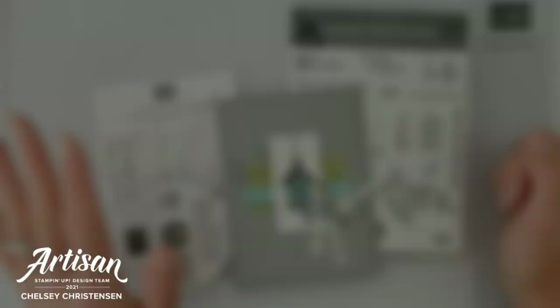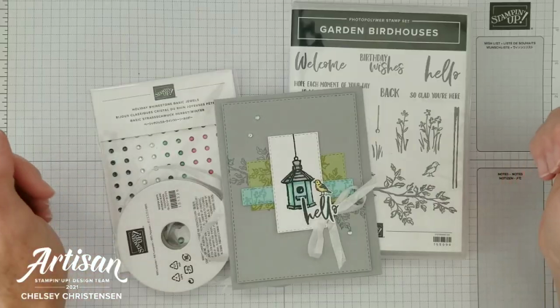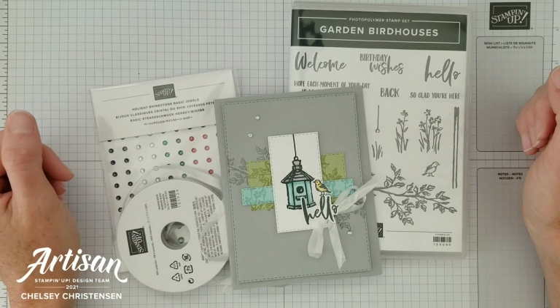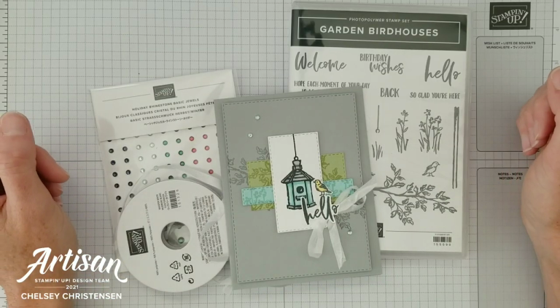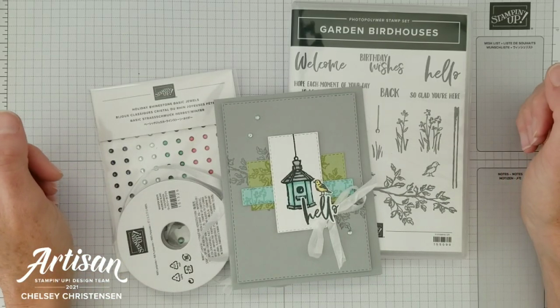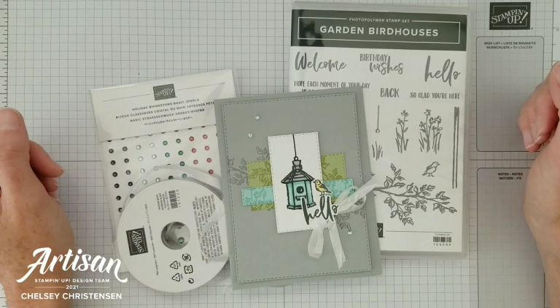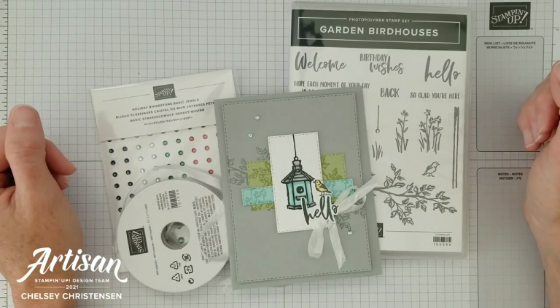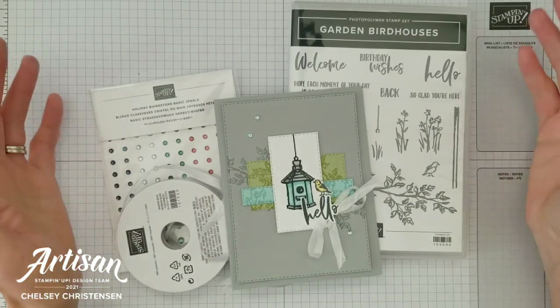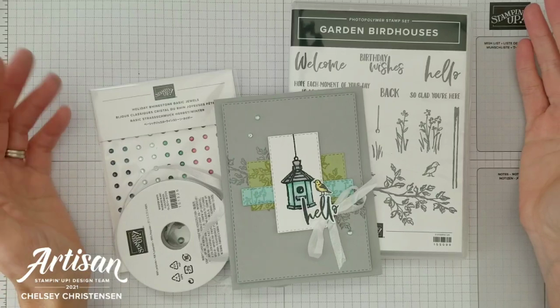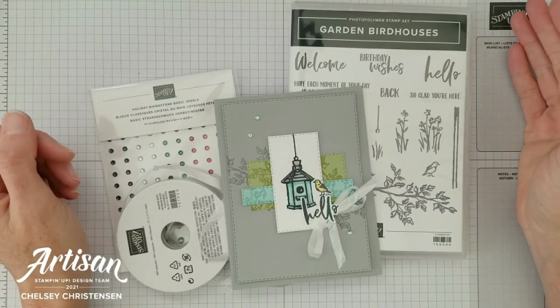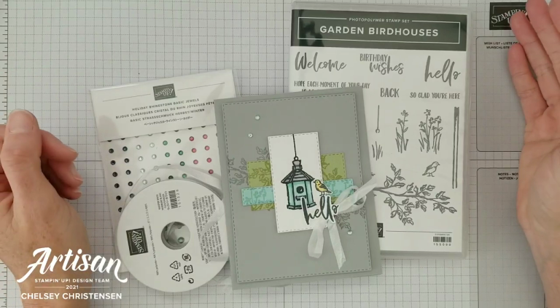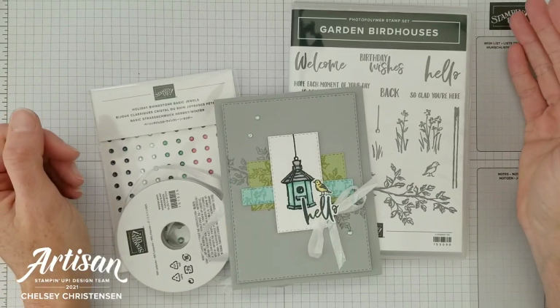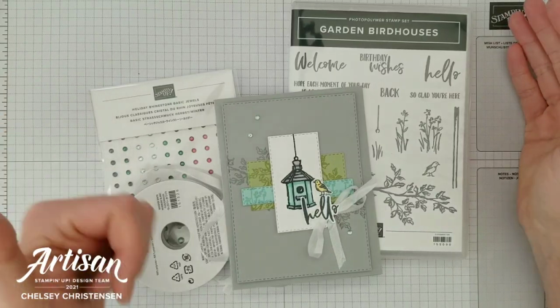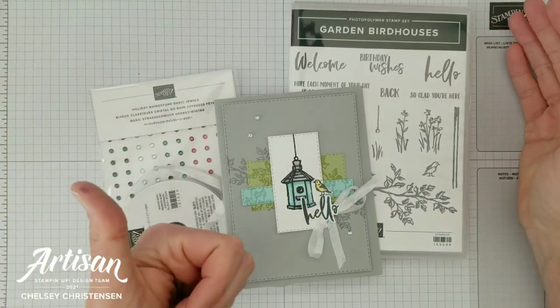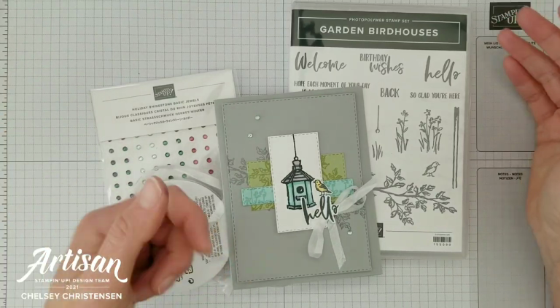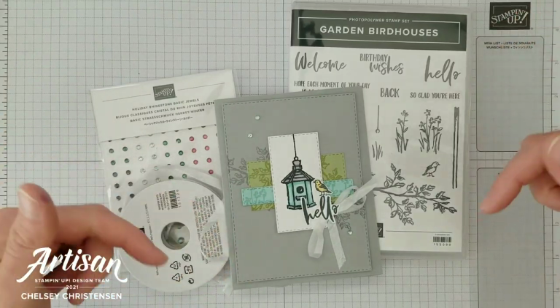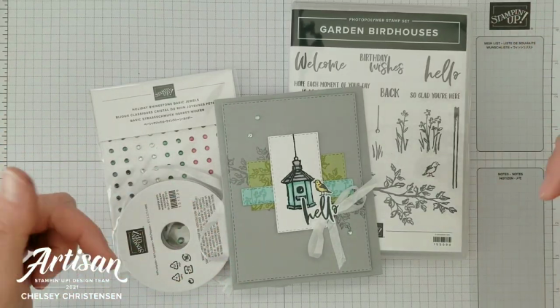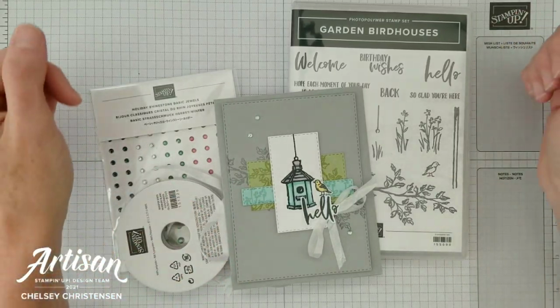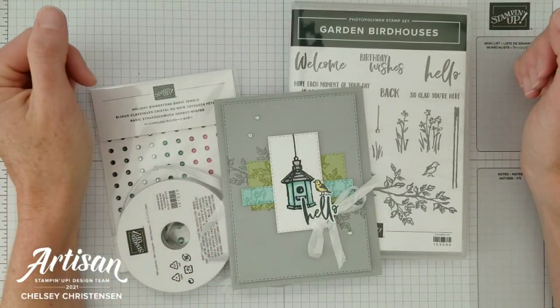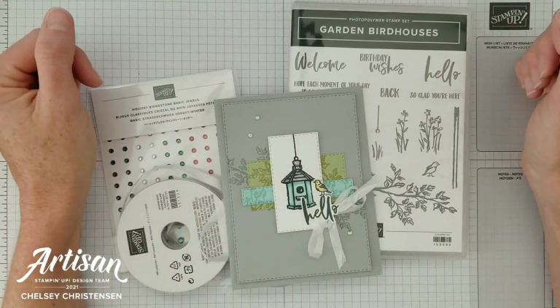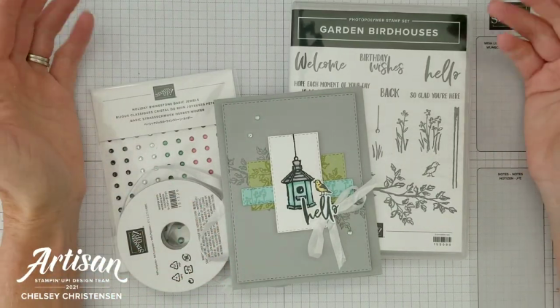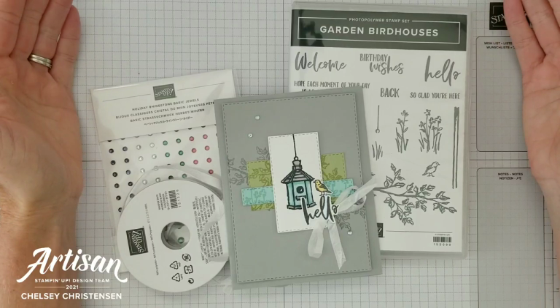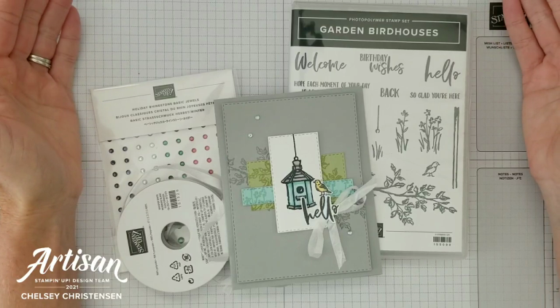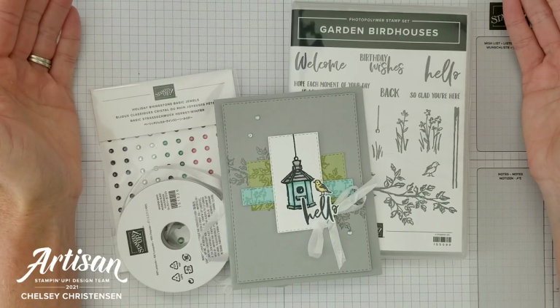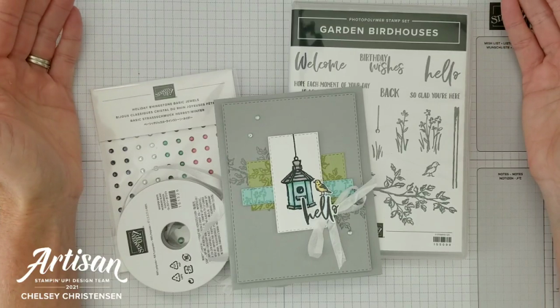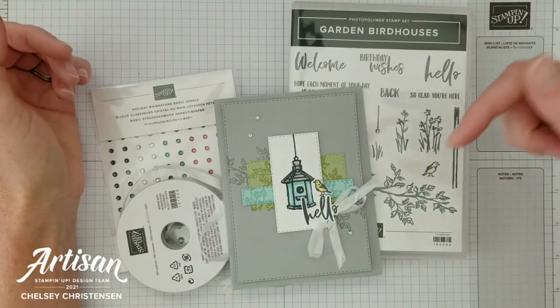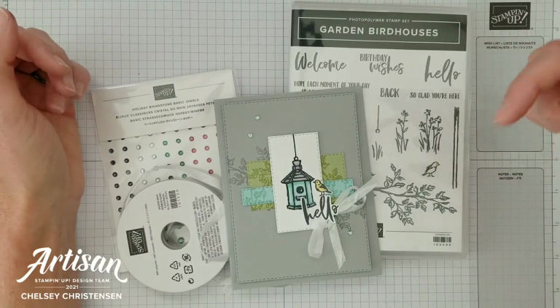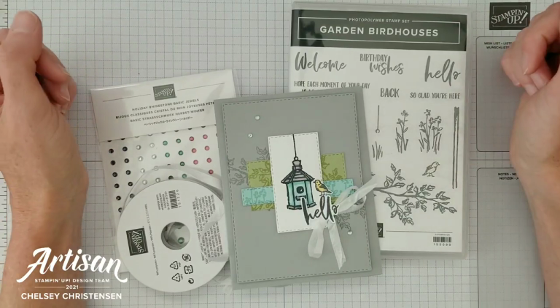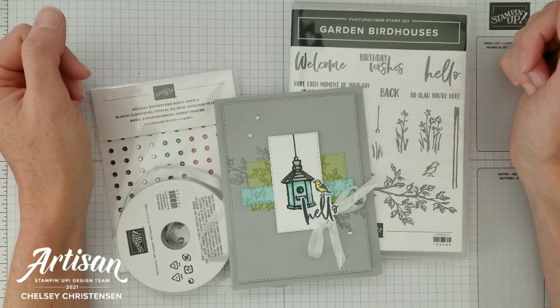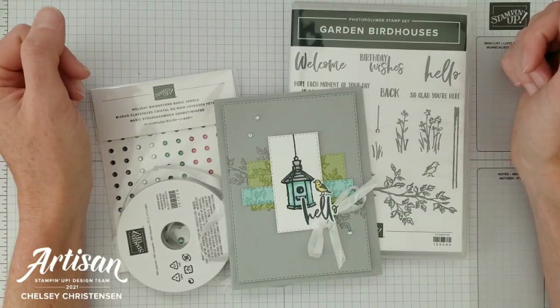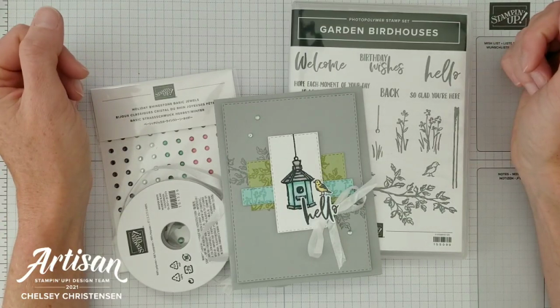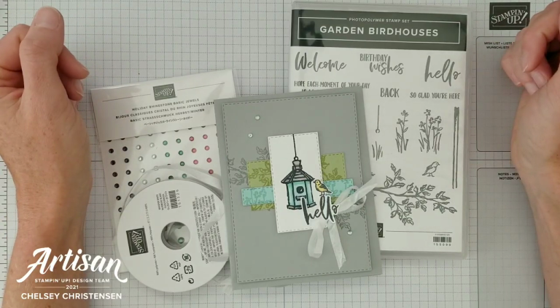Hi everyone and welcome to Creative Chelsea. If you like this video please let me know by giving it a thumbs up or commenting below. If you want to see more of my videos press the subscribe button and click on the bell for notifications.